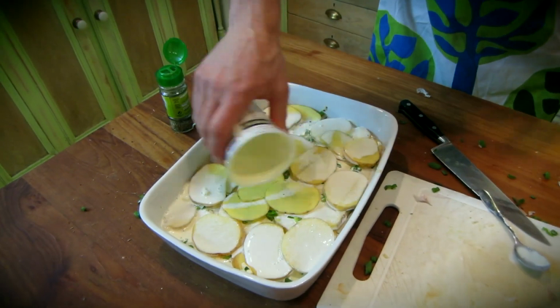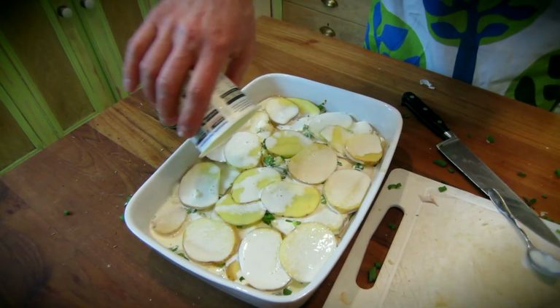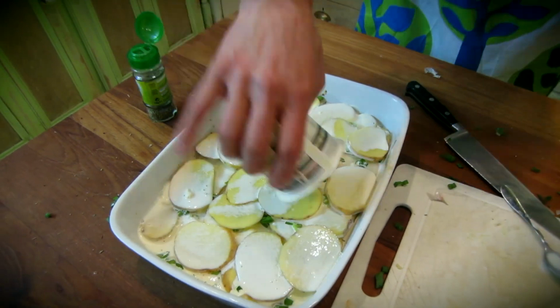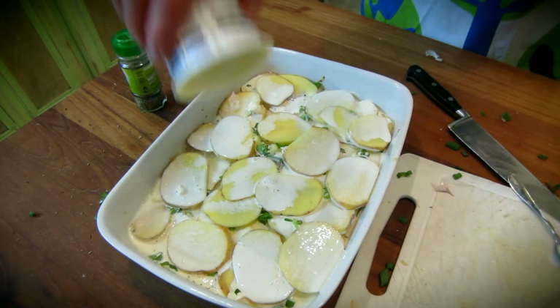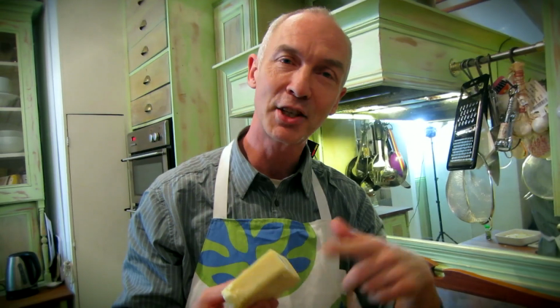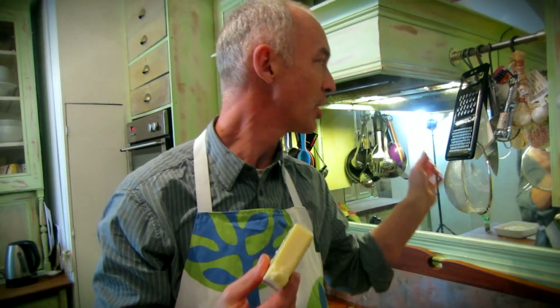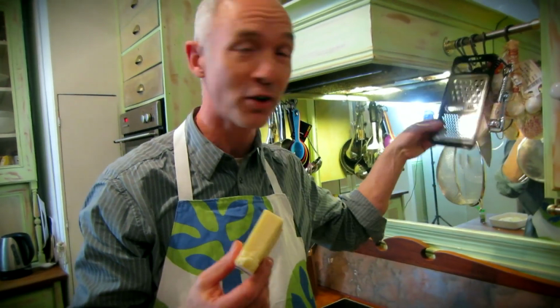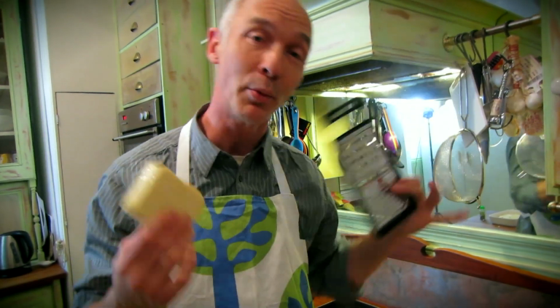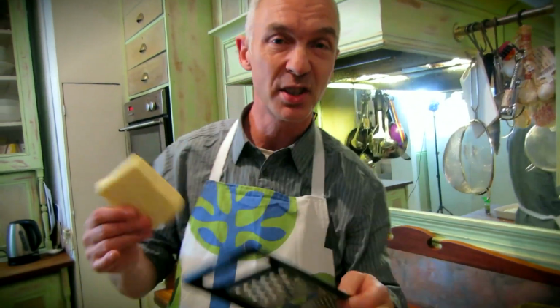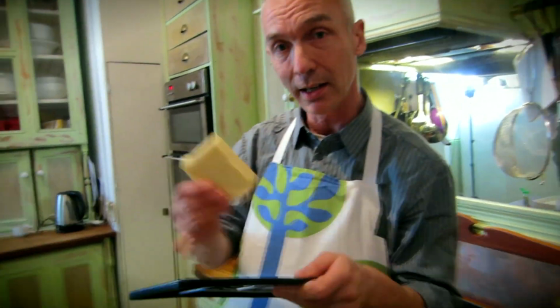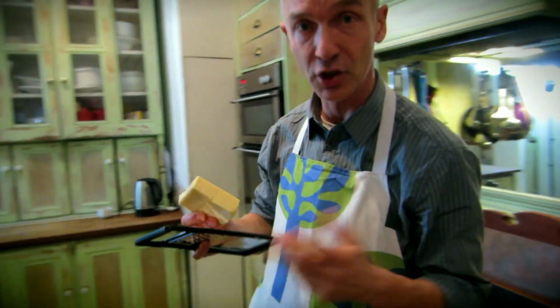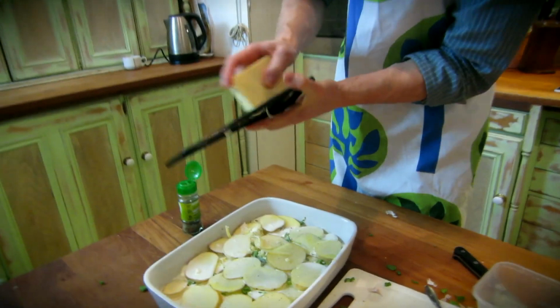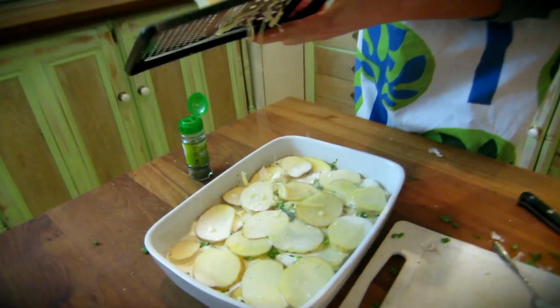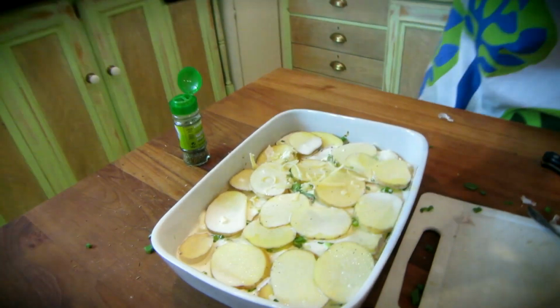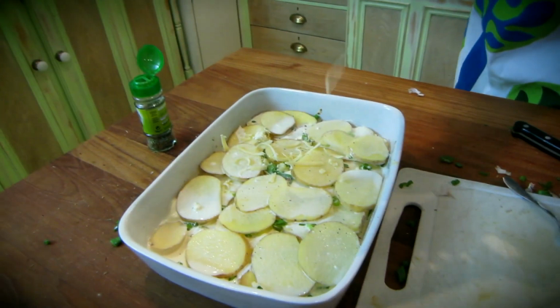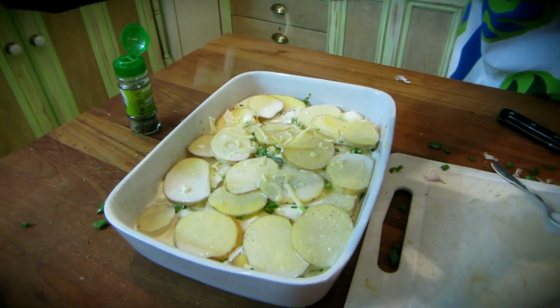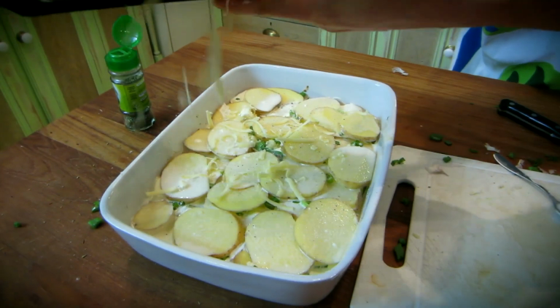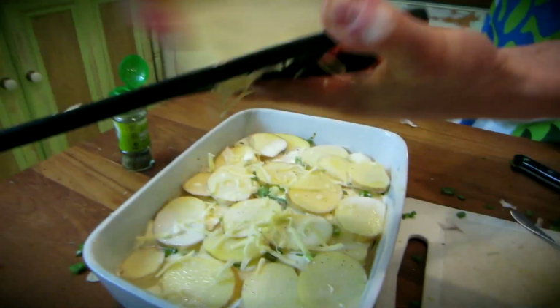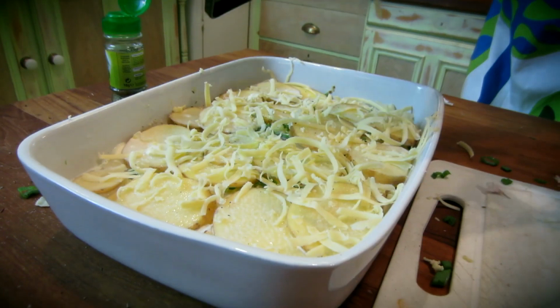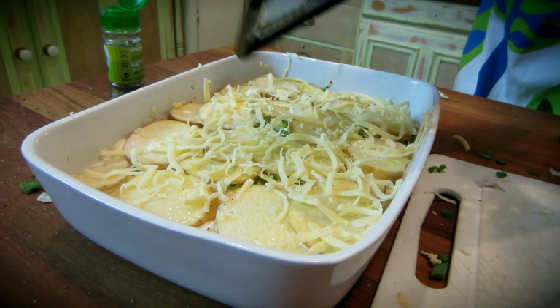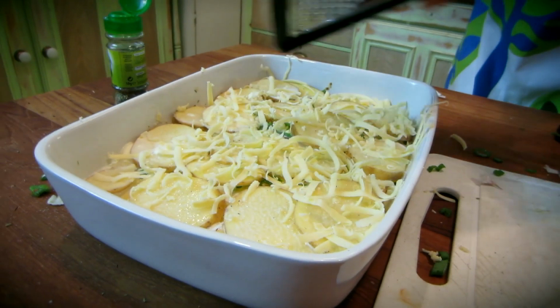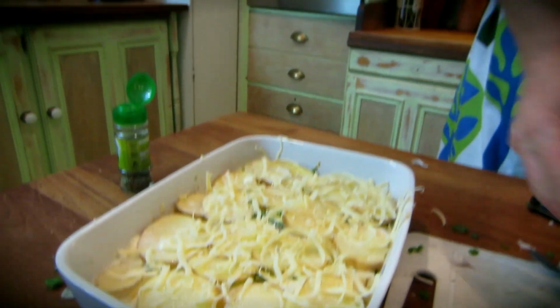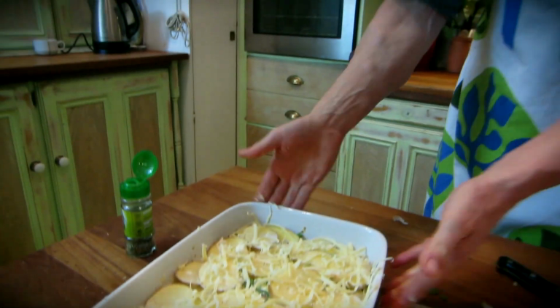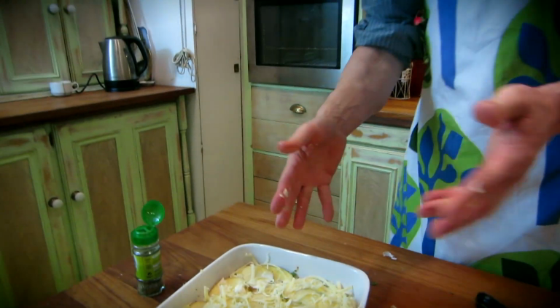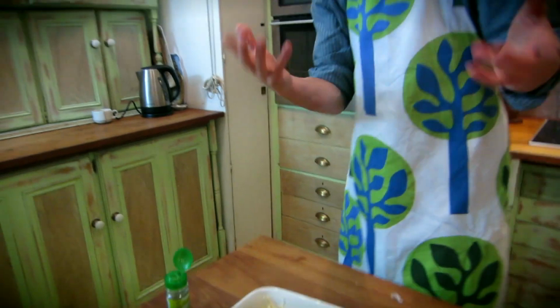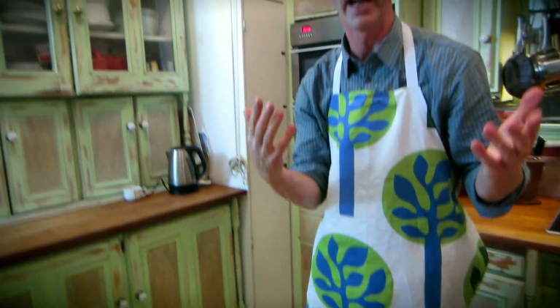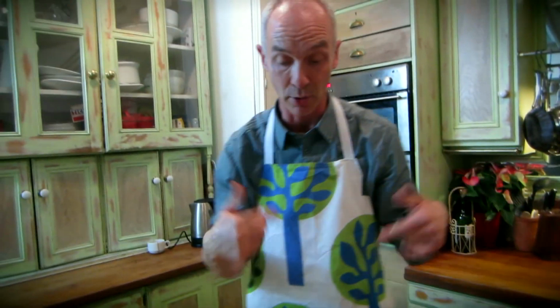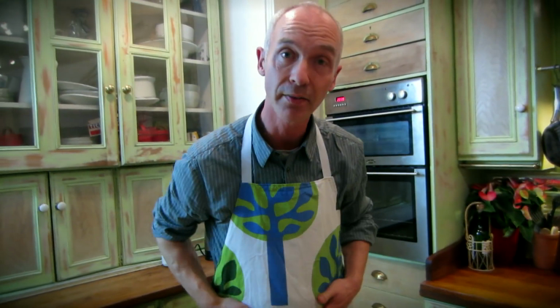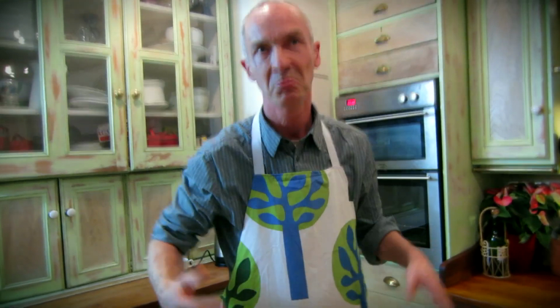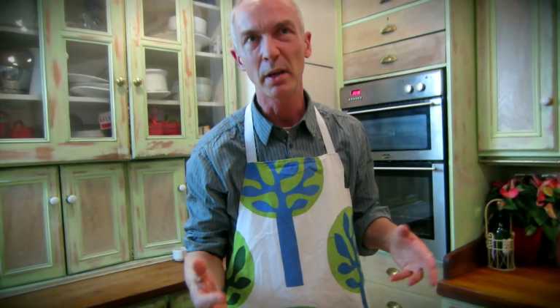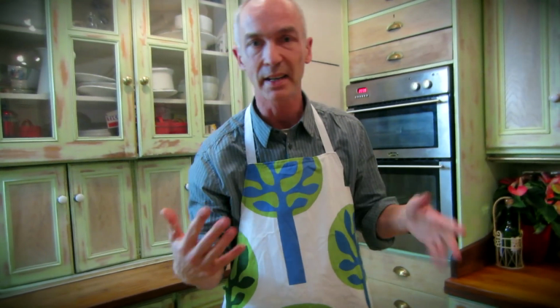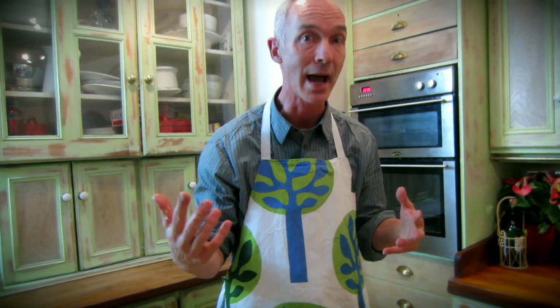Last thing to do — put a bit of grated cheese on top. Take a grater and just put a little layer of cheese. If you don't like cheese, just leave this bit out. And now let's put this in the oven — probably half an hour to an hour.